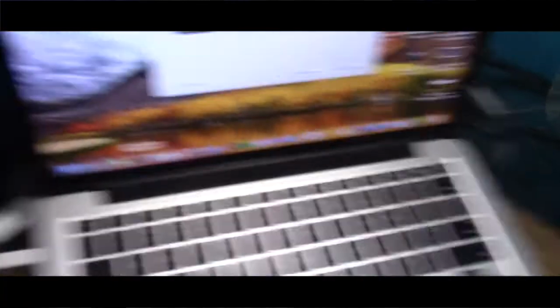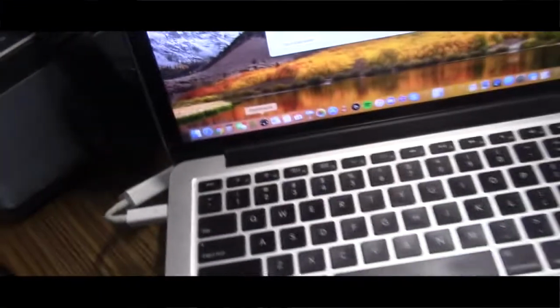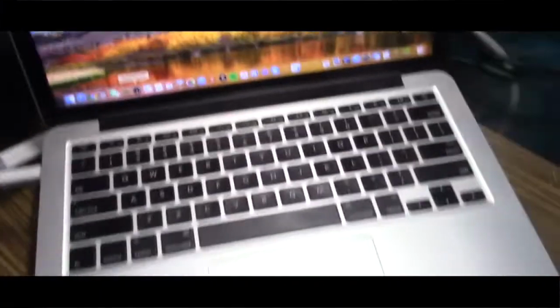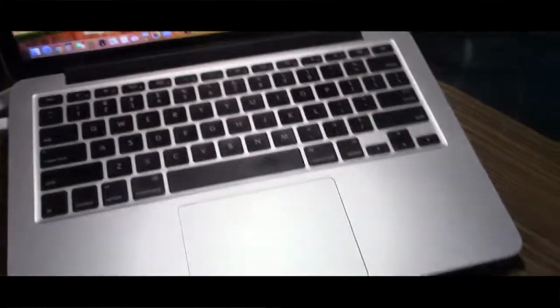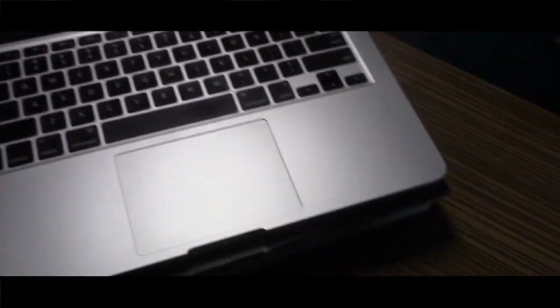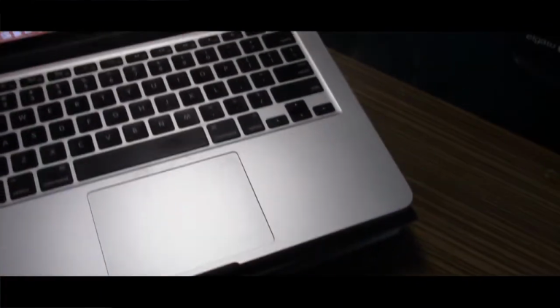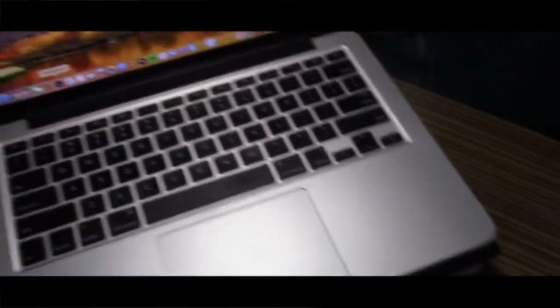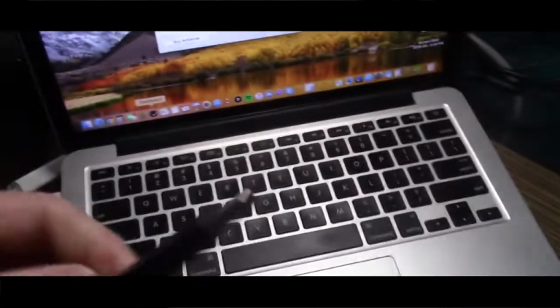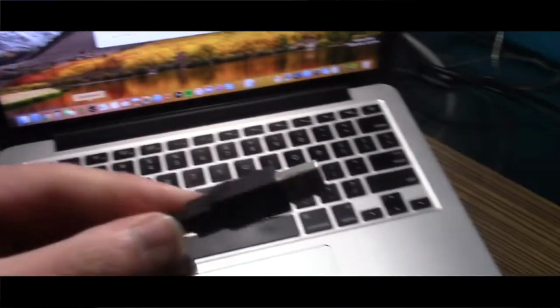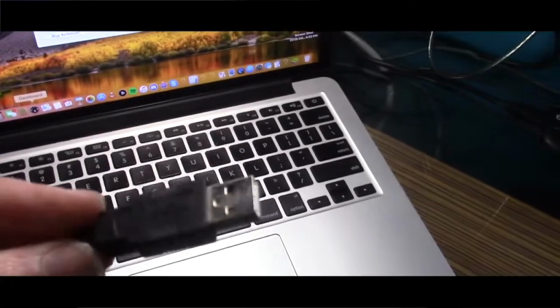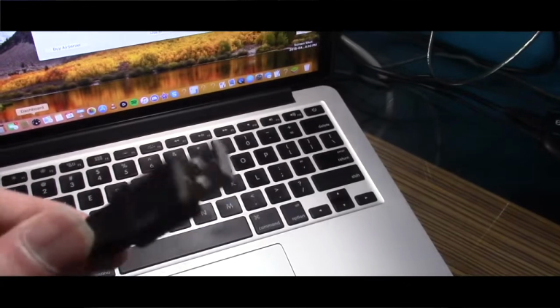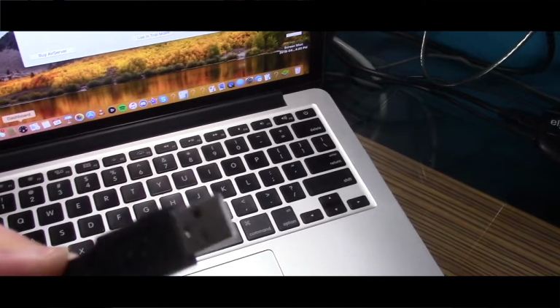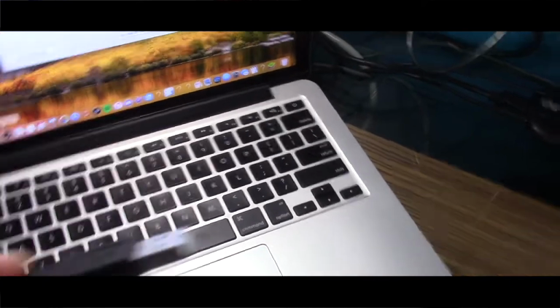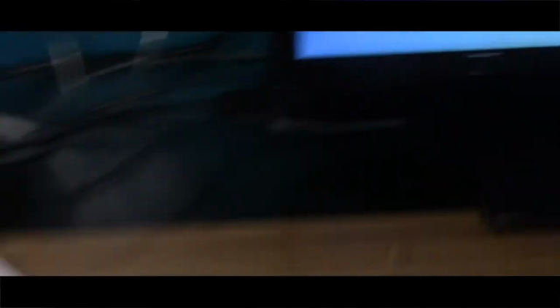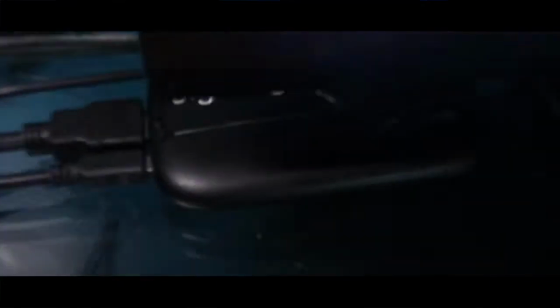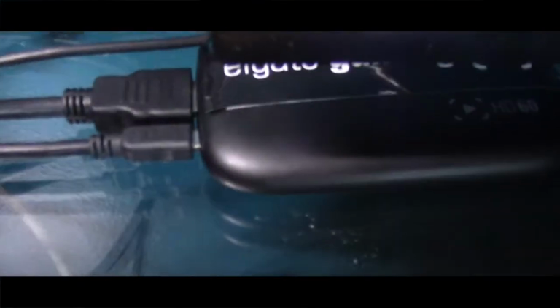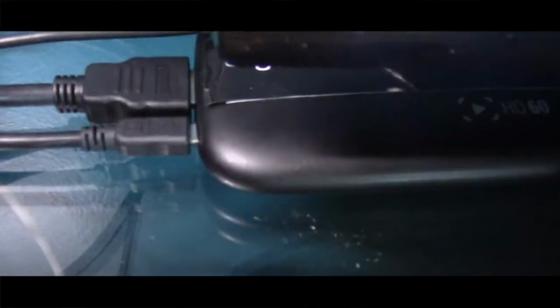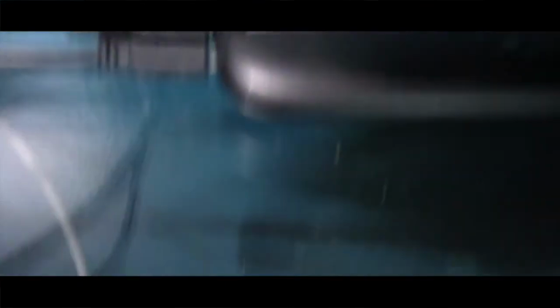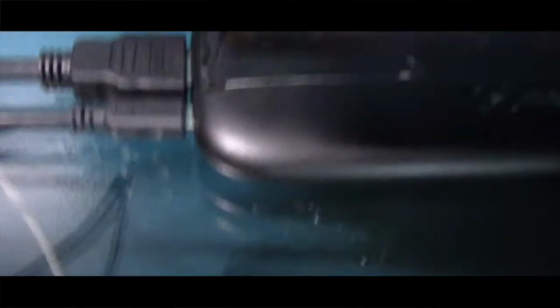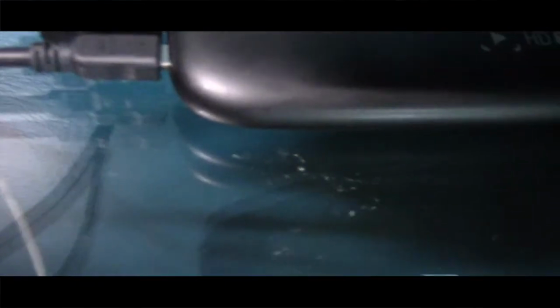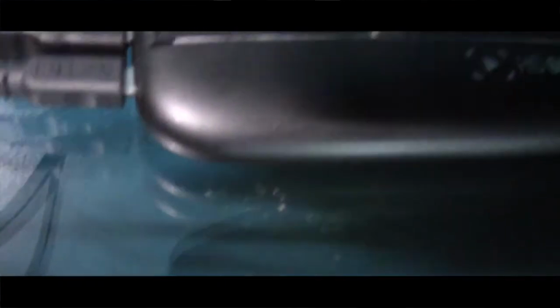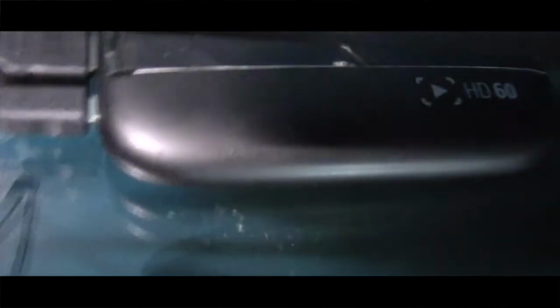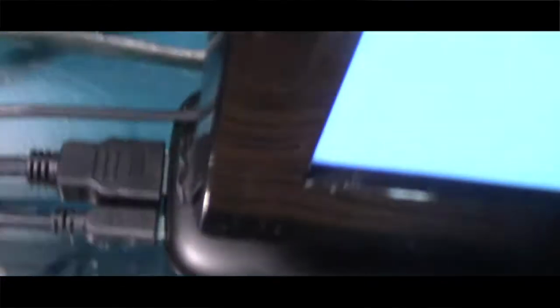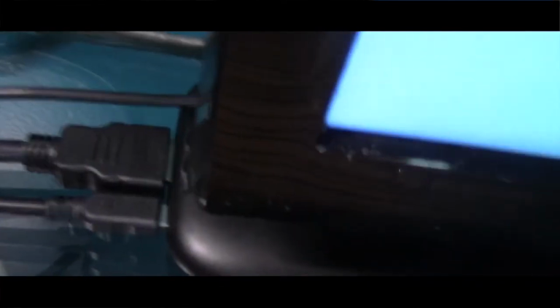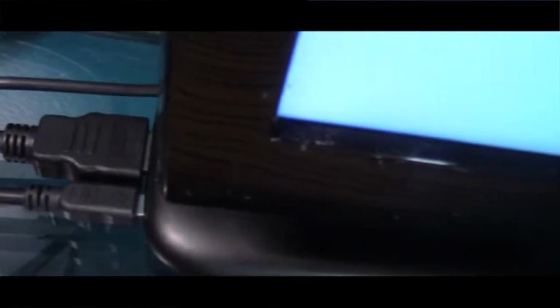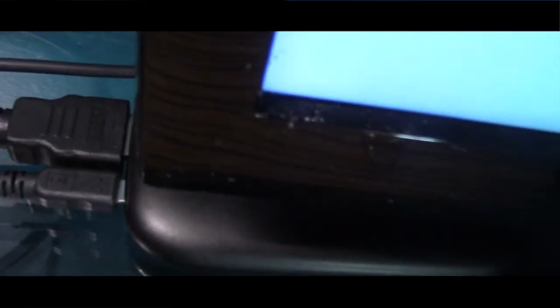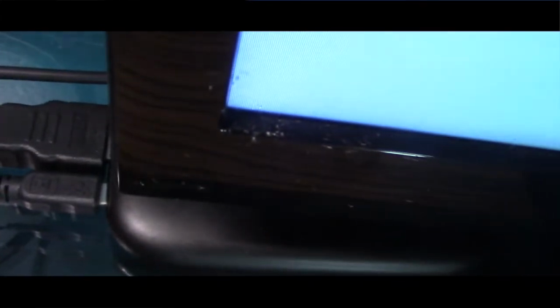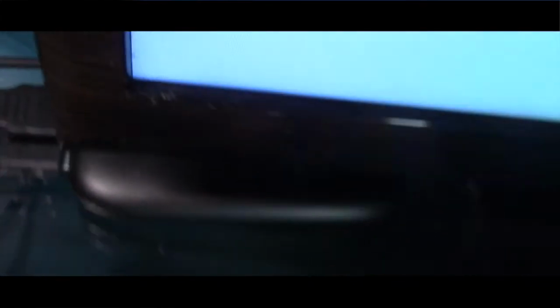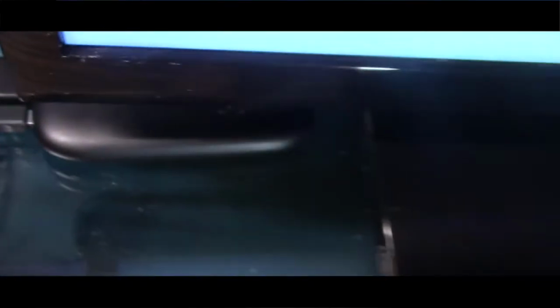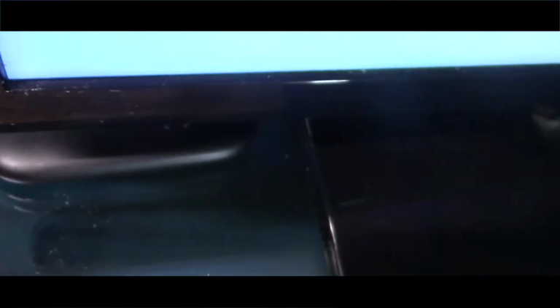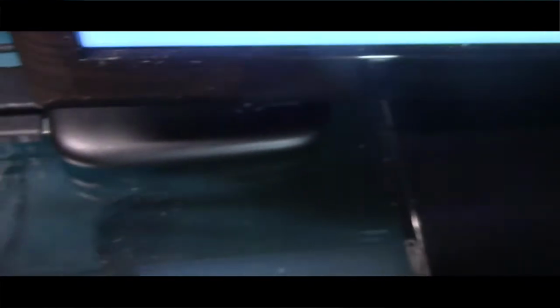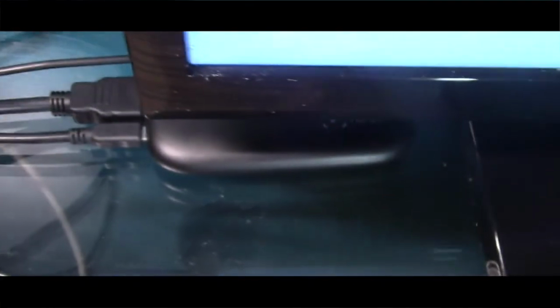Here we go. So this is the one you need — that's the USB that comes with the Elgato. You see right there? That's connected right there, next to the input. Make sure you guys connect it to the input instead of the output.